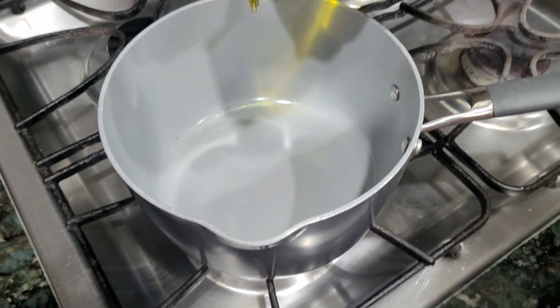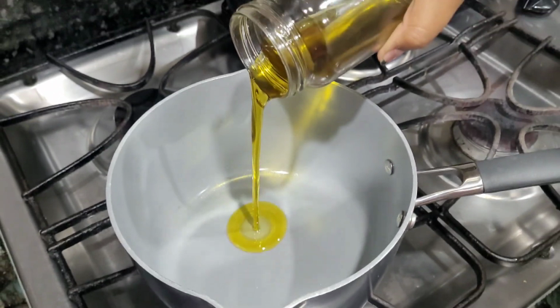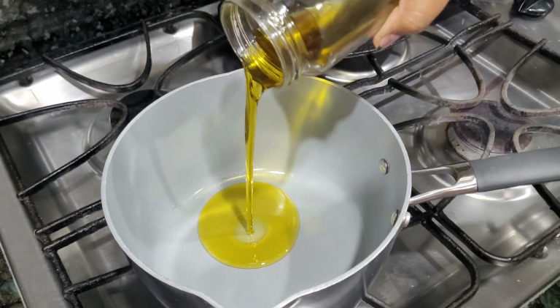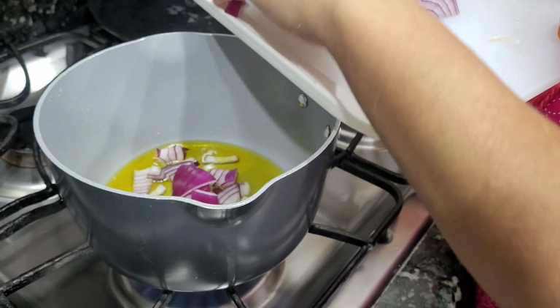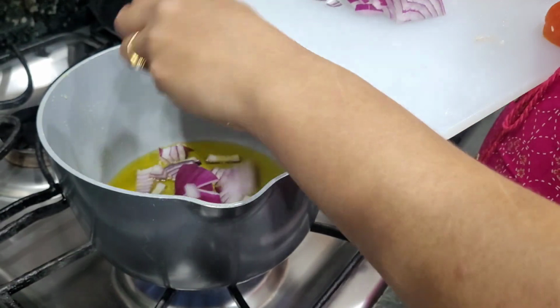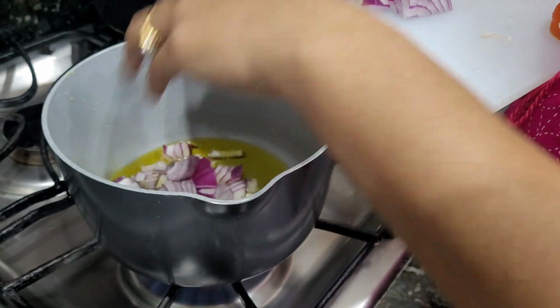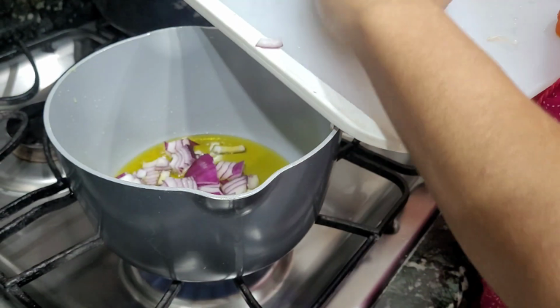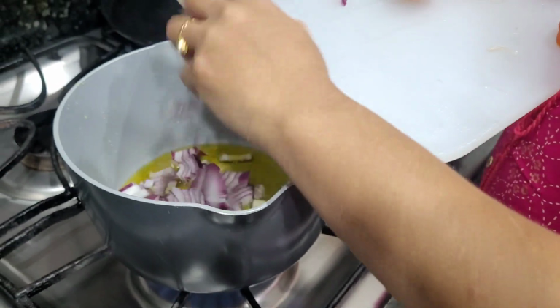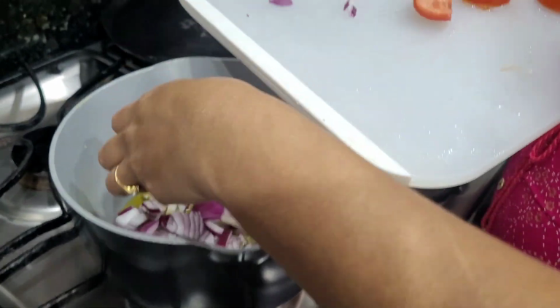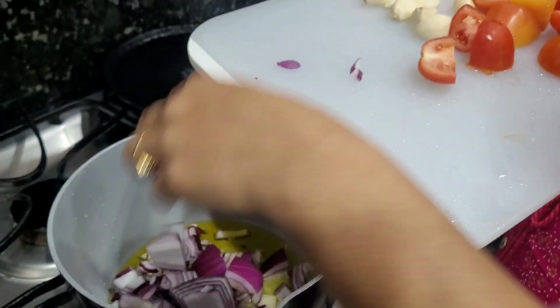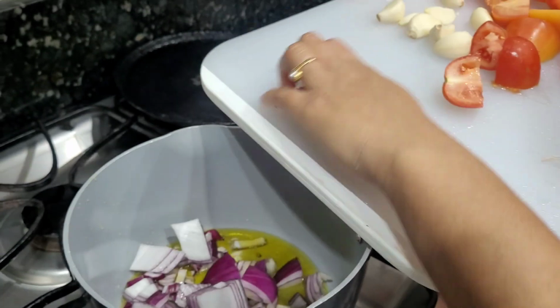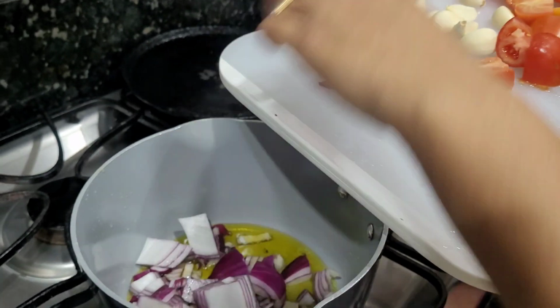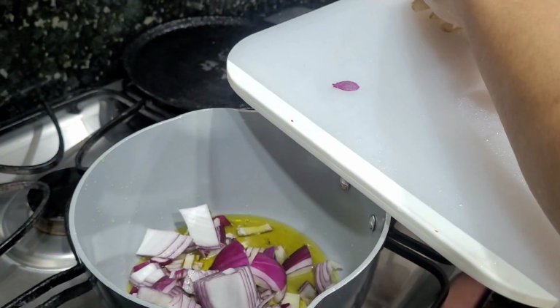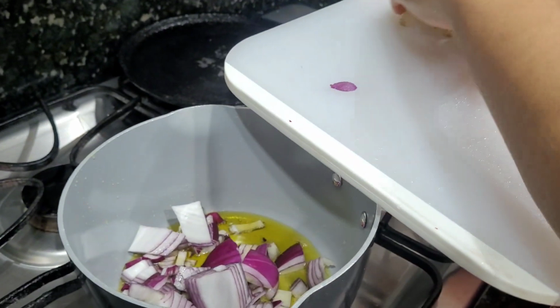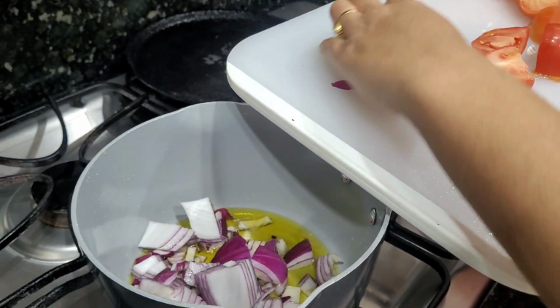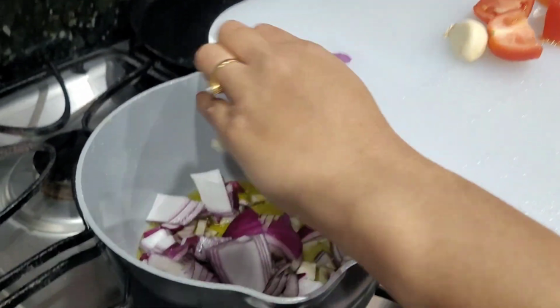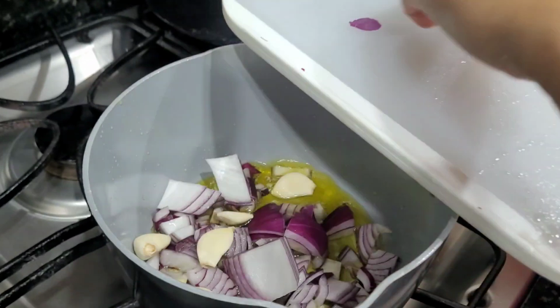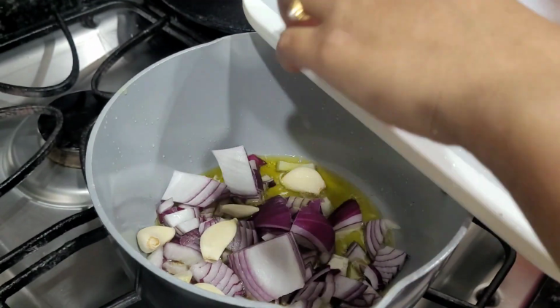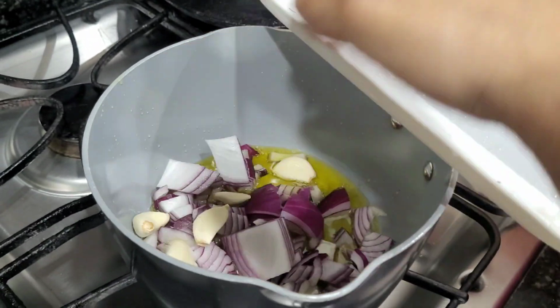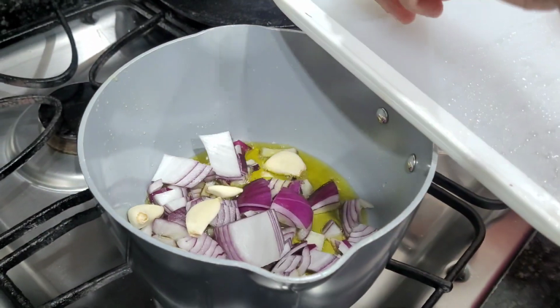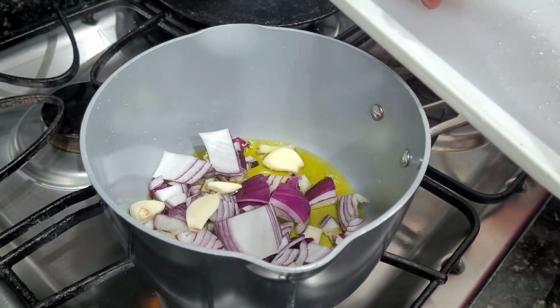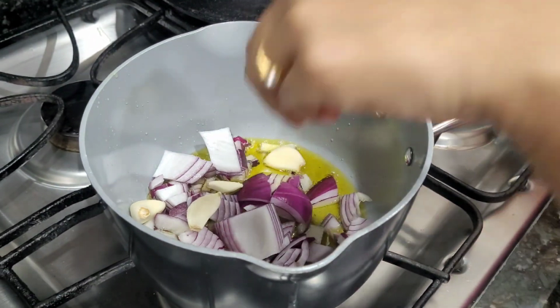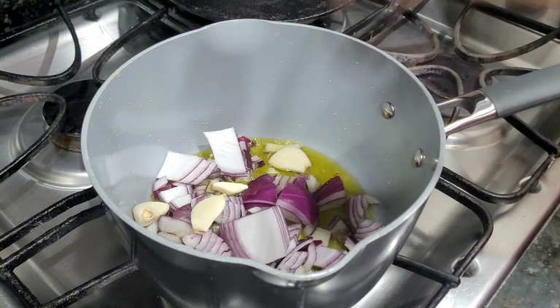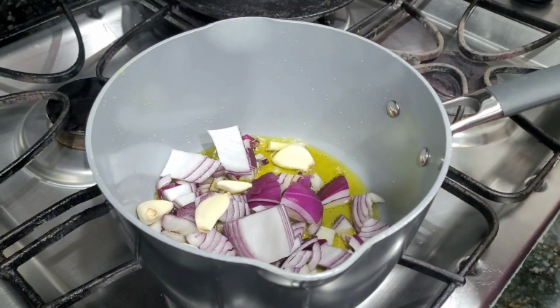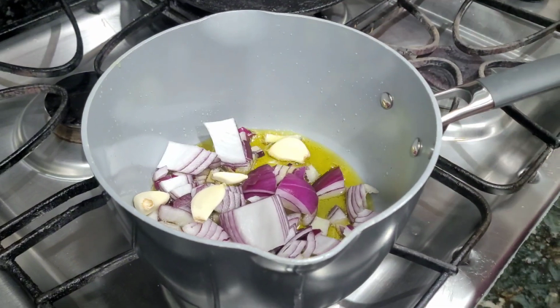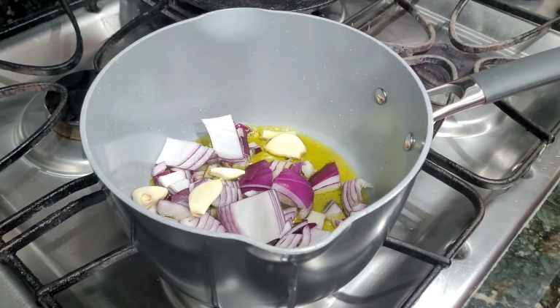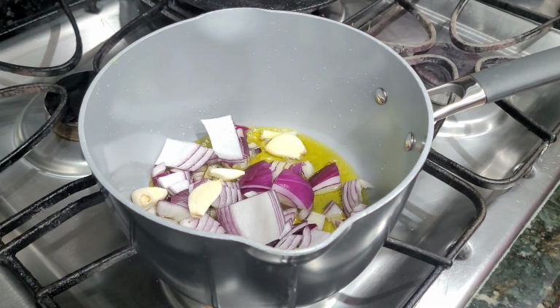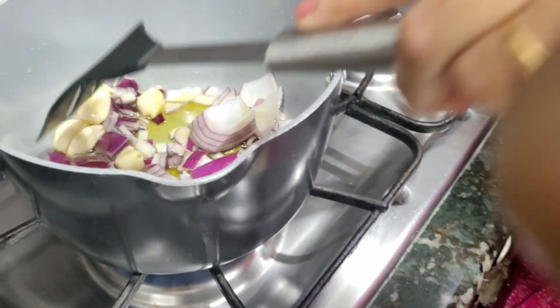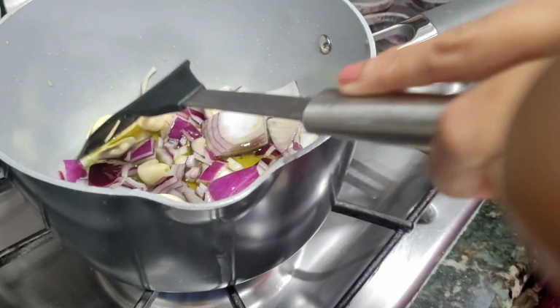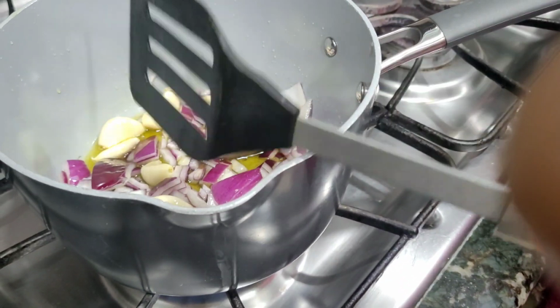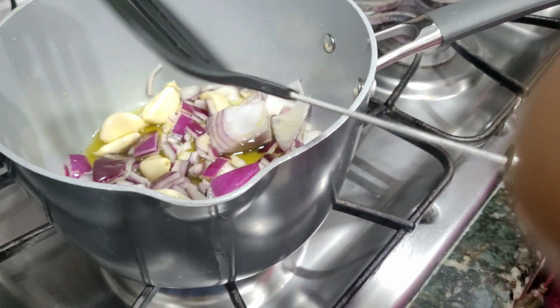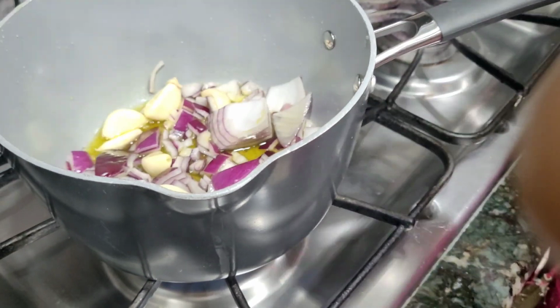We cook the fried onion with a drizzle of olive oil. Then we cook the tomatoes in the first base.